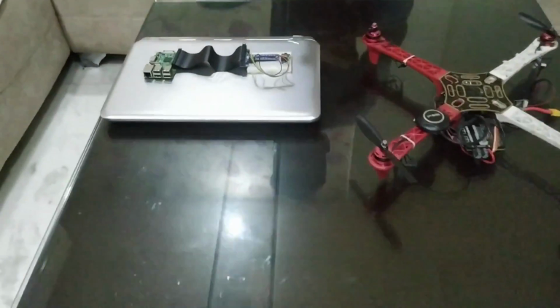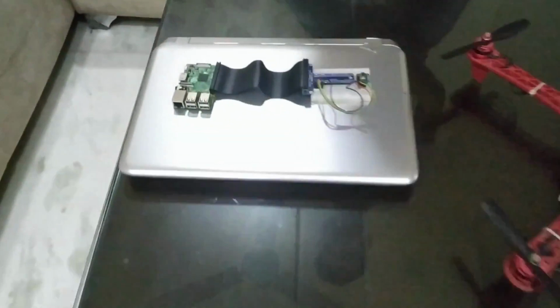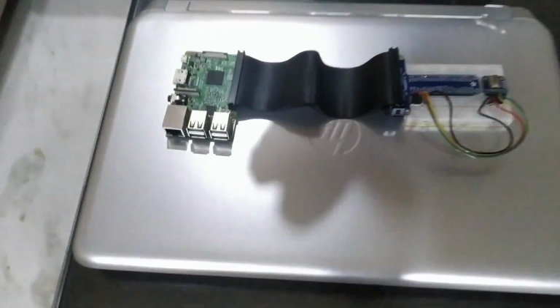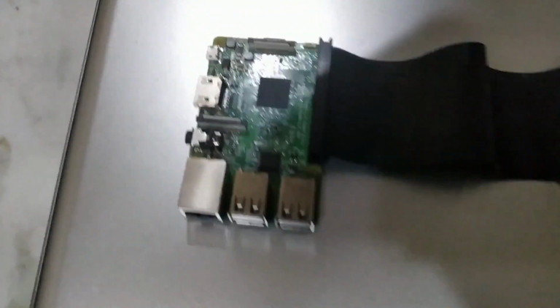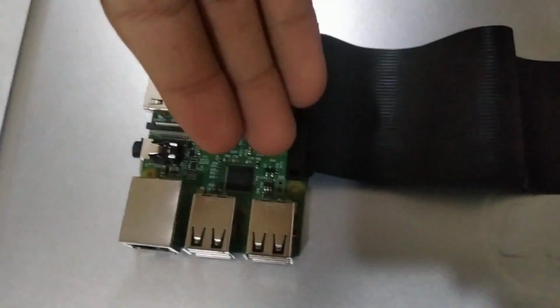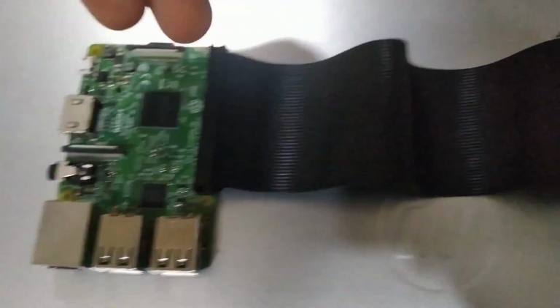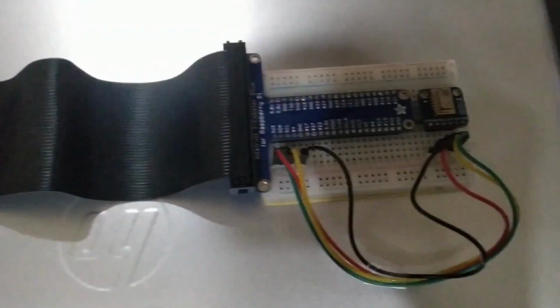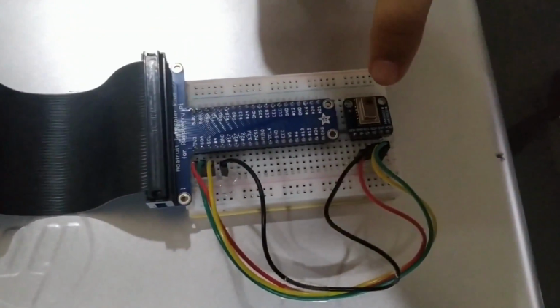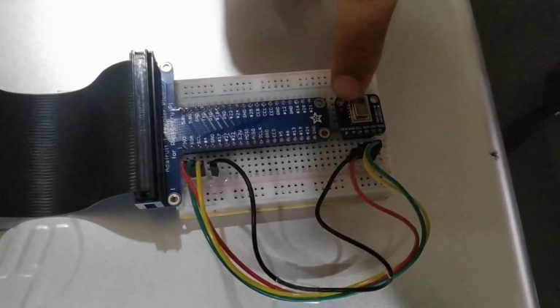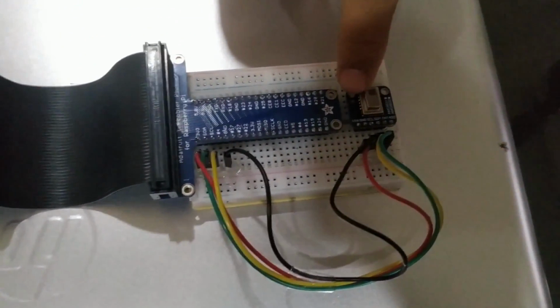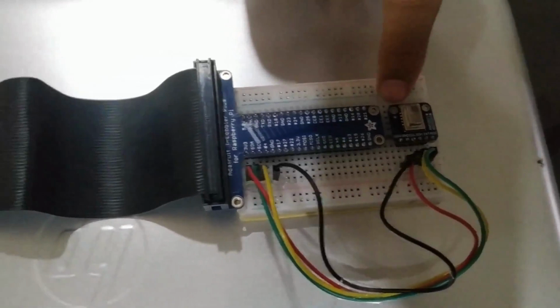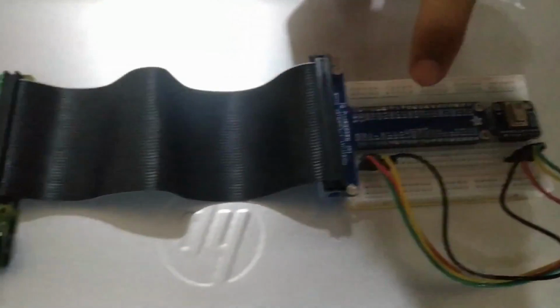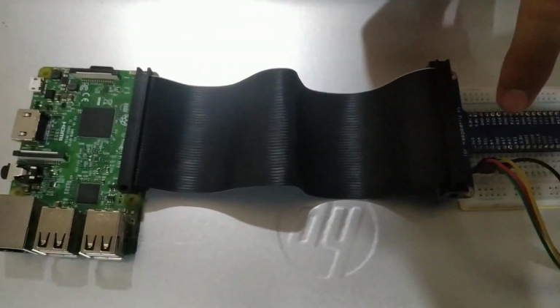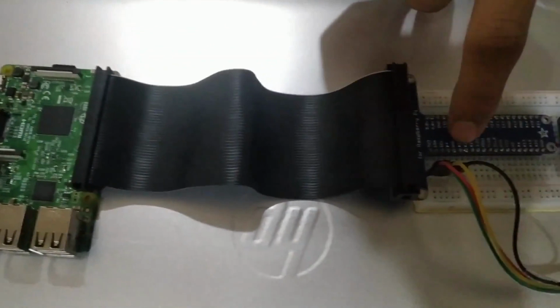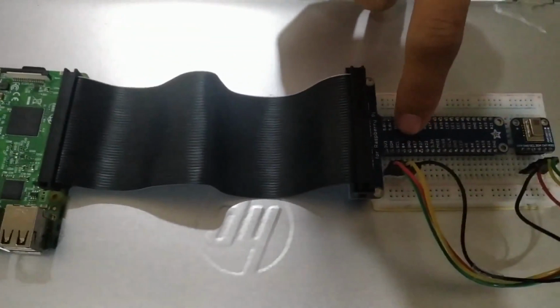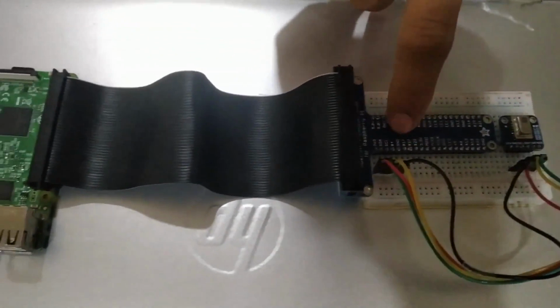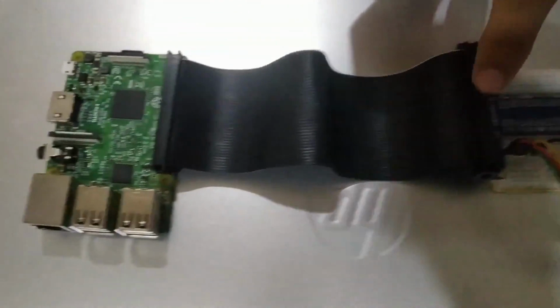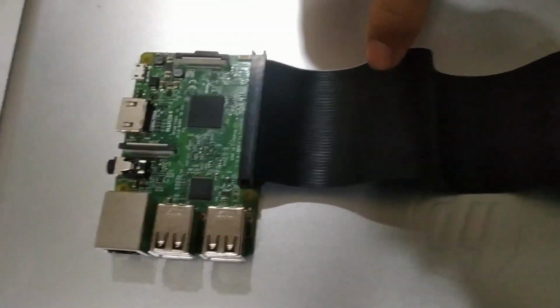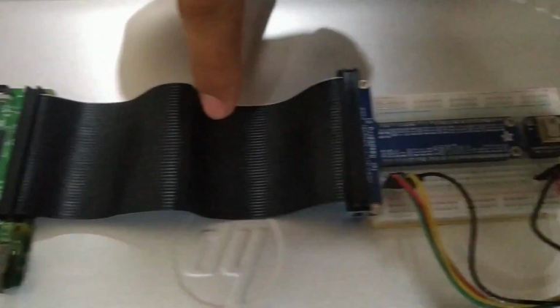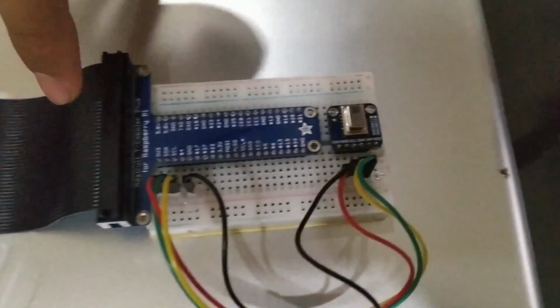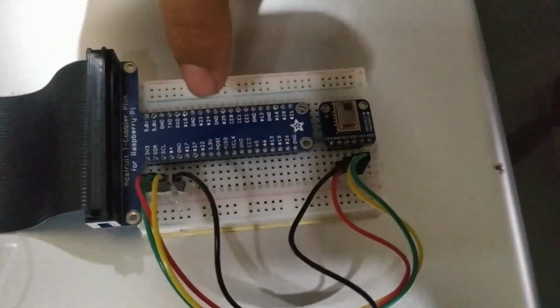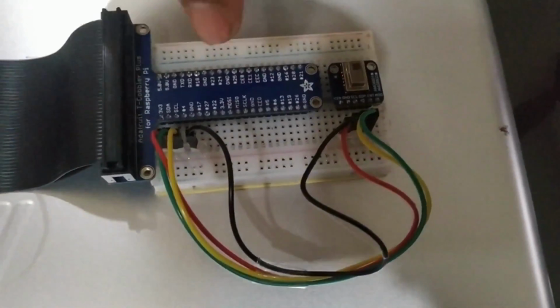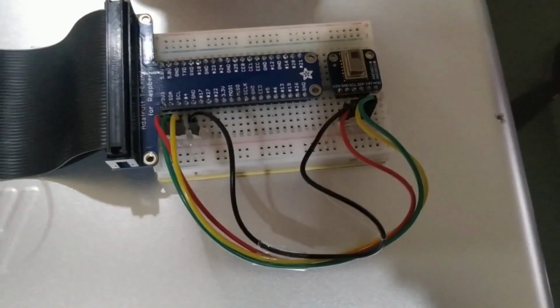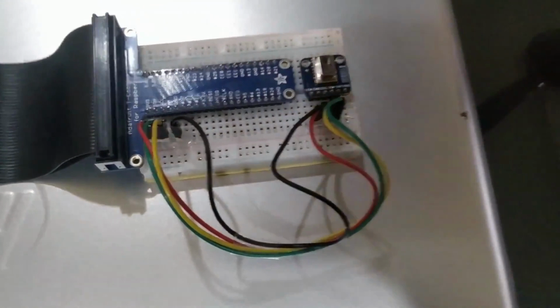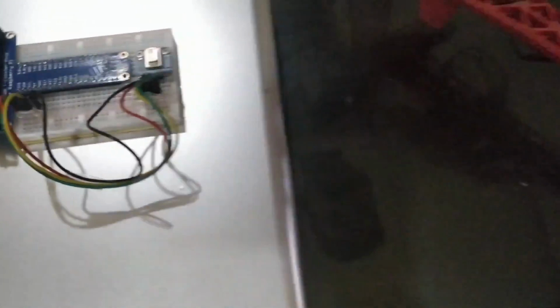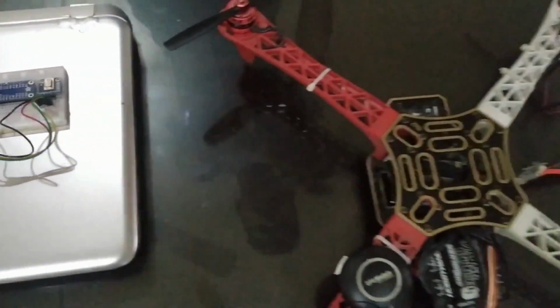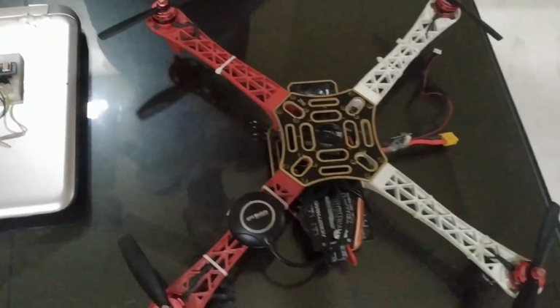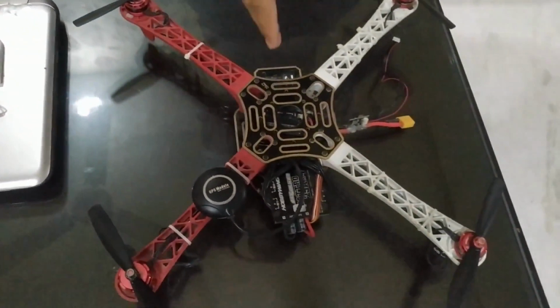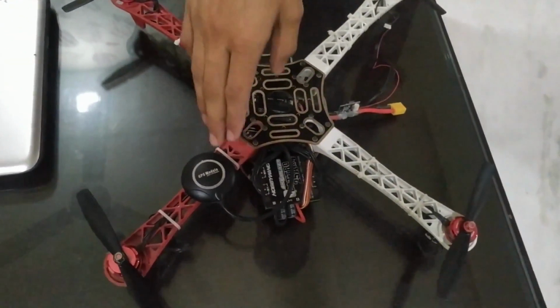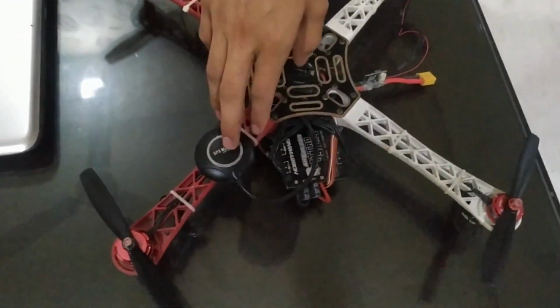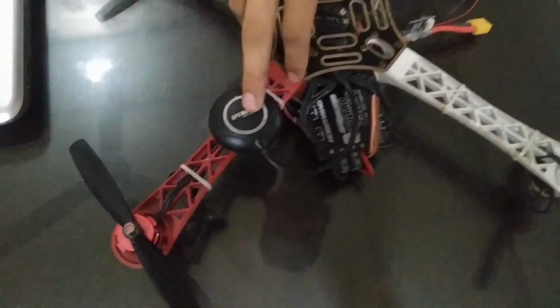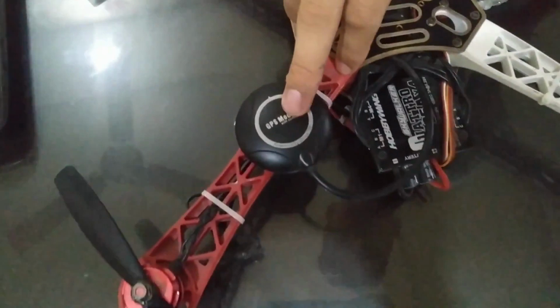This is a Raspberry Pi. This is an AMG8833 thermal camera. This is a cobbler T, which is used to connect the Raspberry Pi with the thermal camera. We have also used a few jumper wires. This is a drone, and we have also installed a GPS module in it.